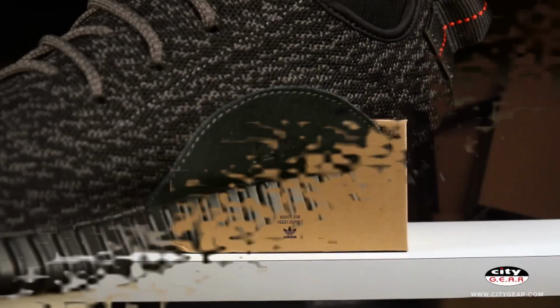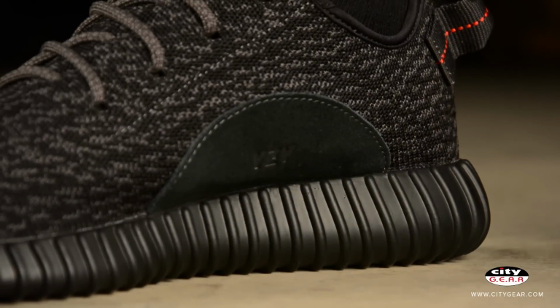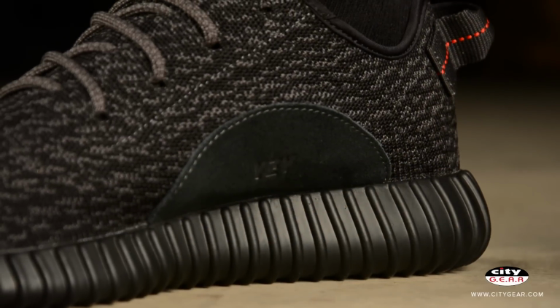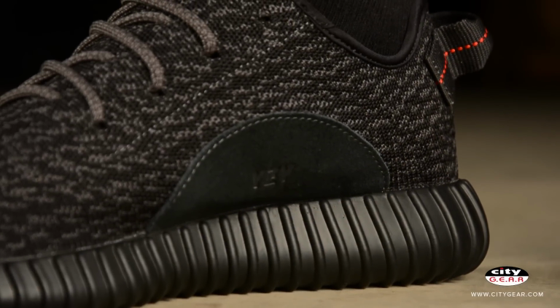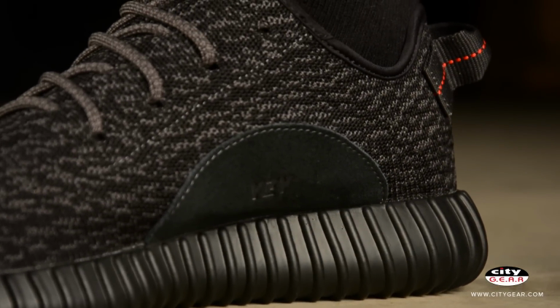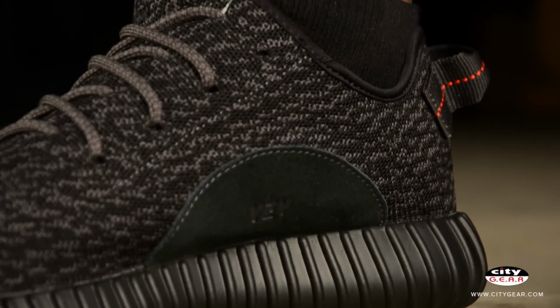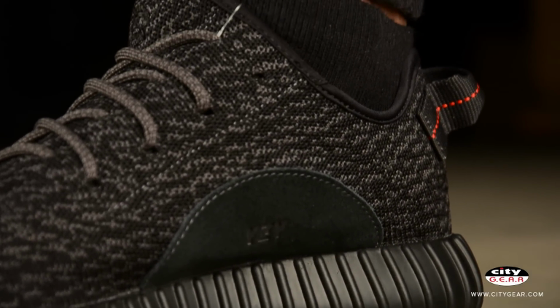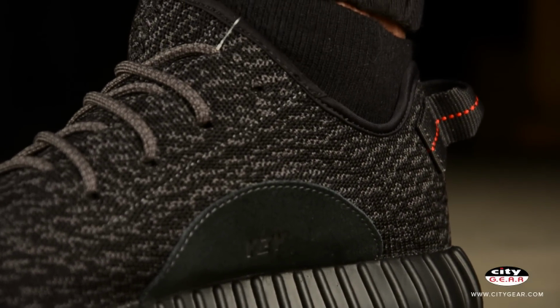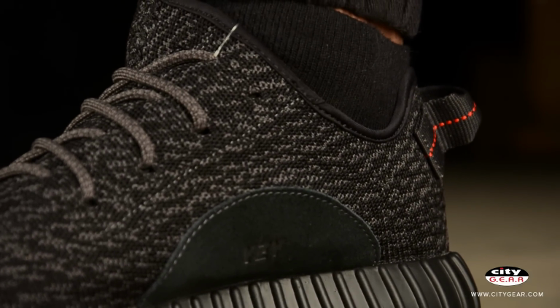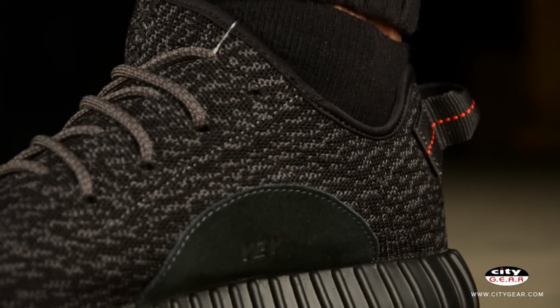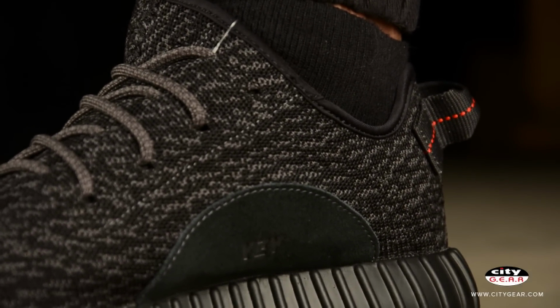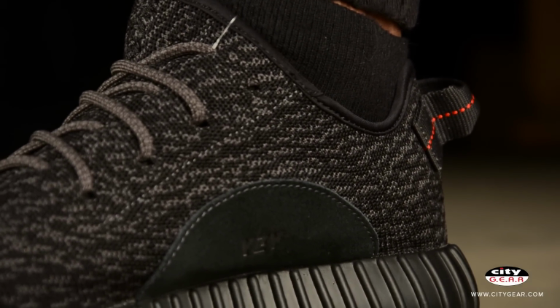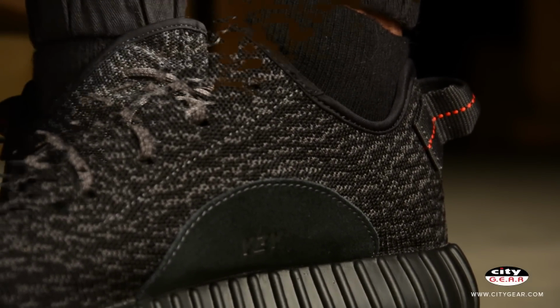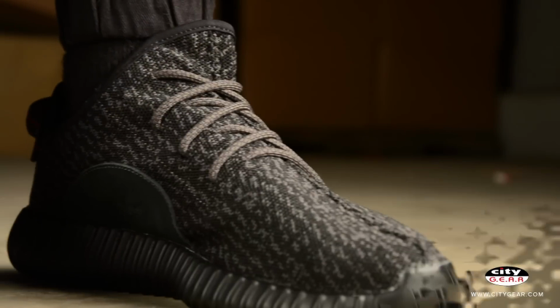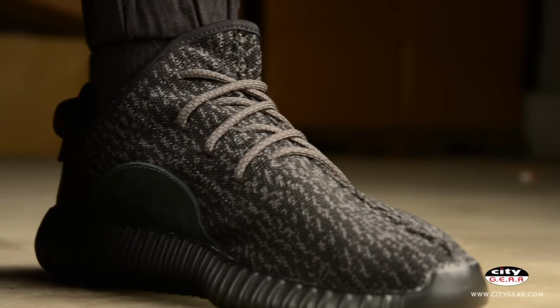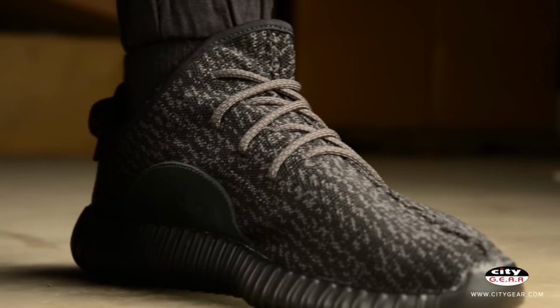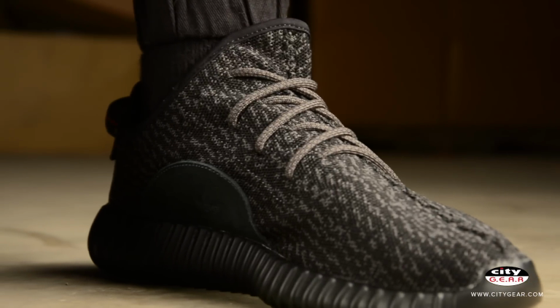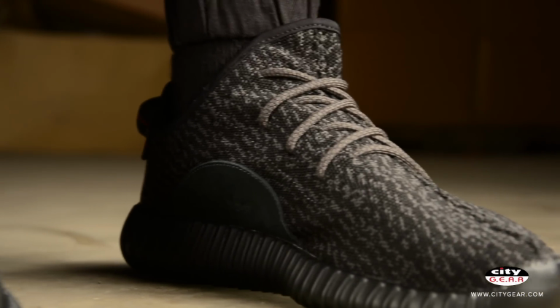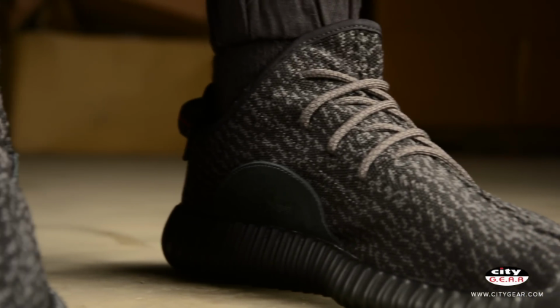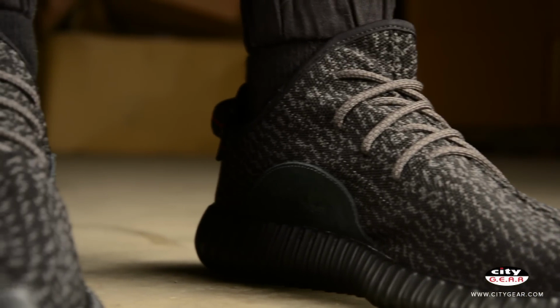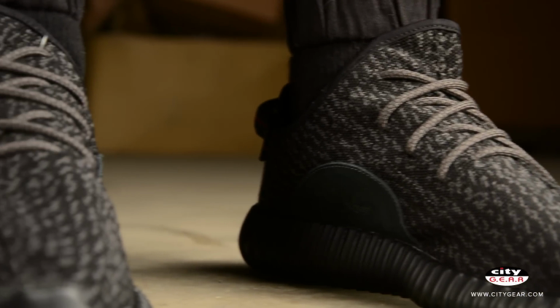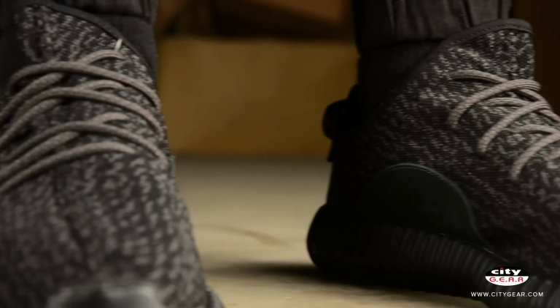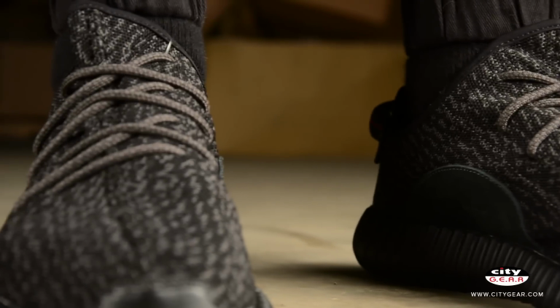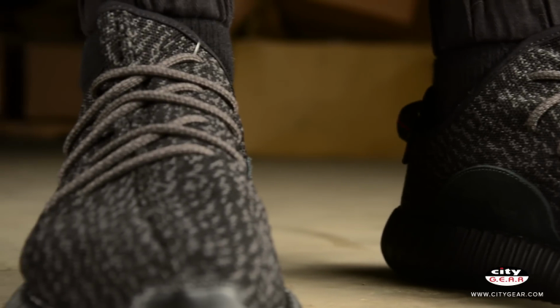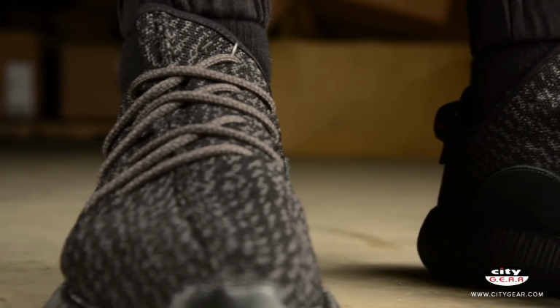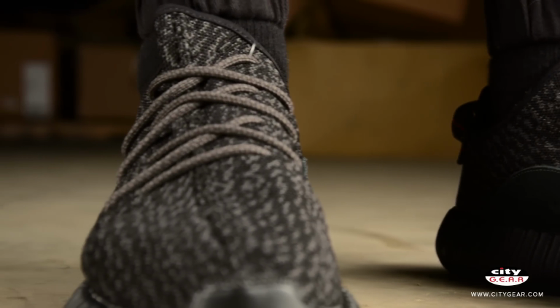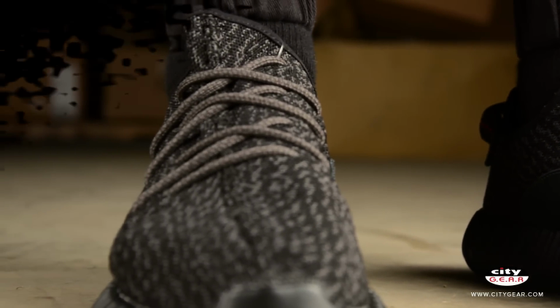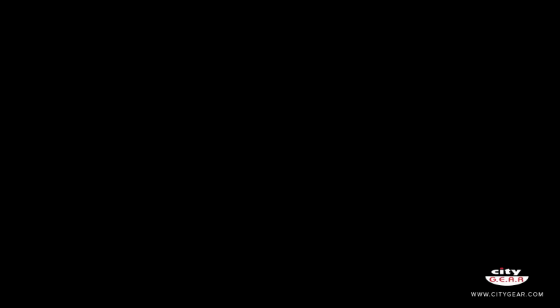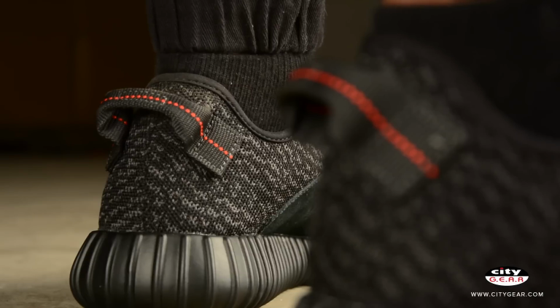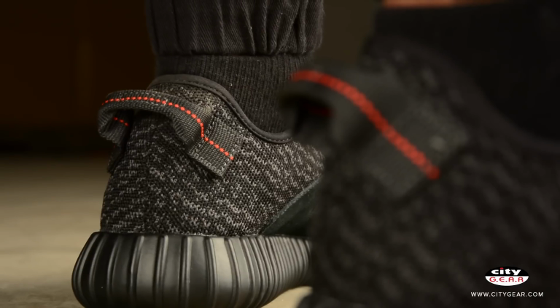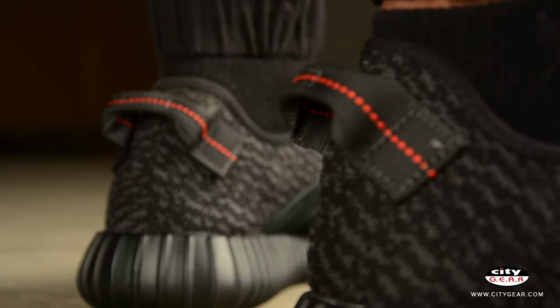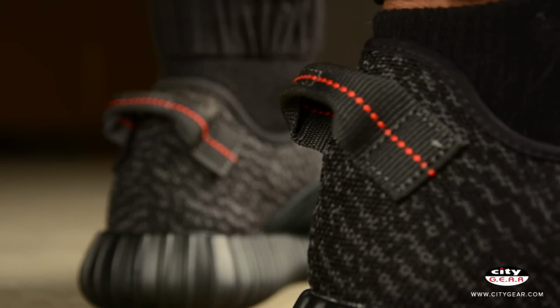Kanye's latest sneaker, the Adidas Yeezy 350 Boost, features a low top silhouette unlike the Yeezy 750 Boost. Much like the first 350 Boost release, the sneaker features a breathable lightweight Primeknit upper accompanied with premium suede arch support.